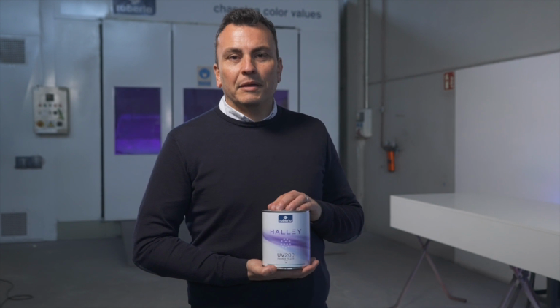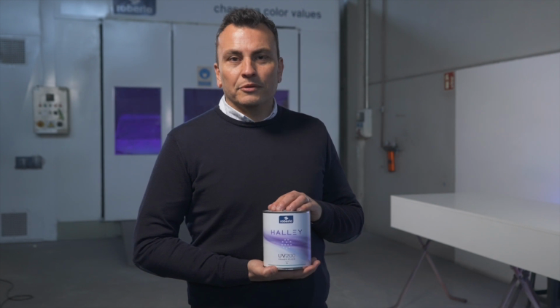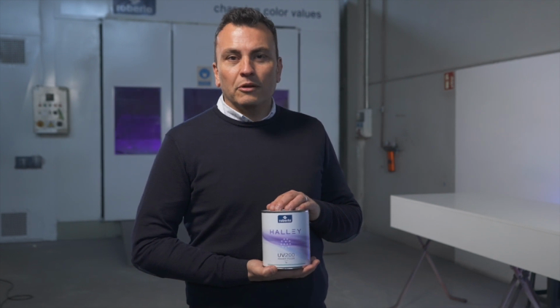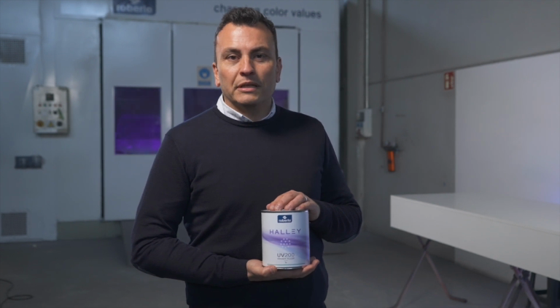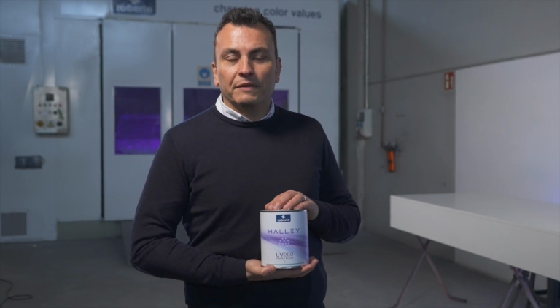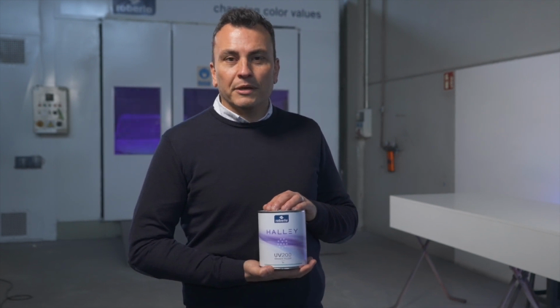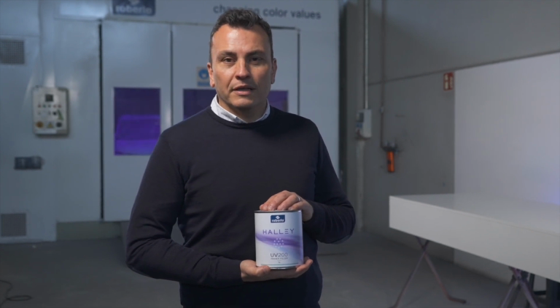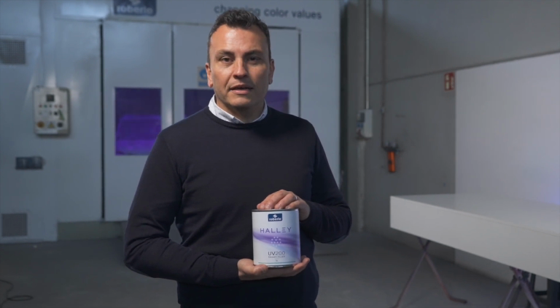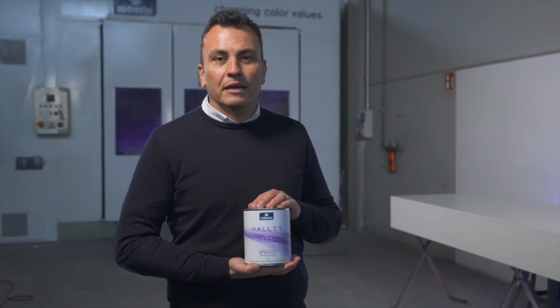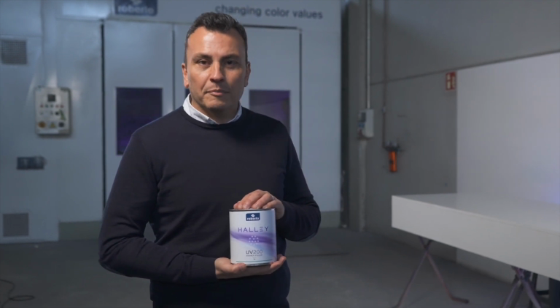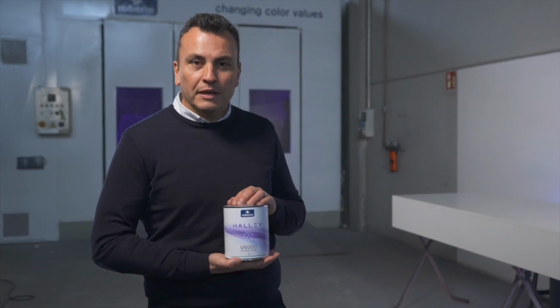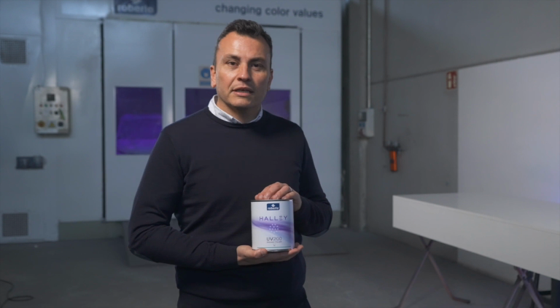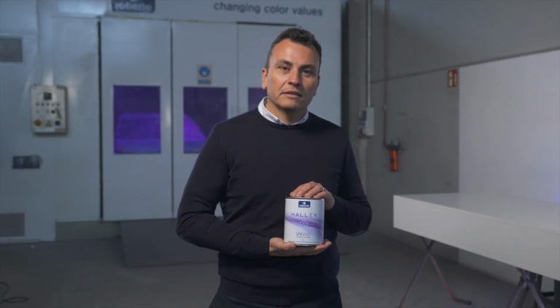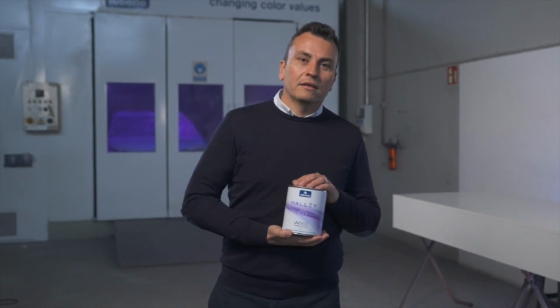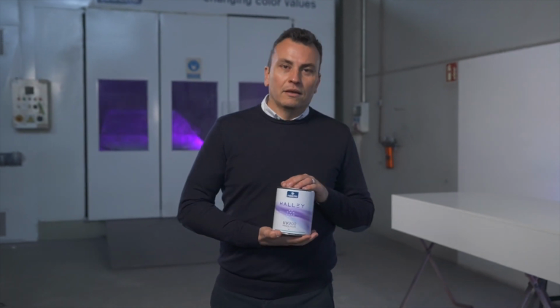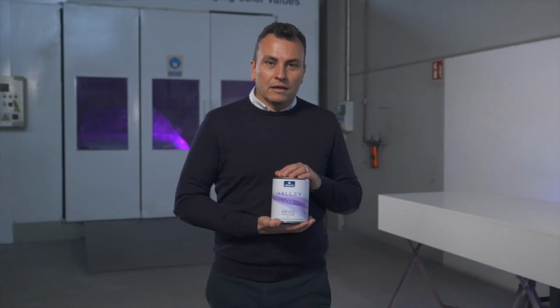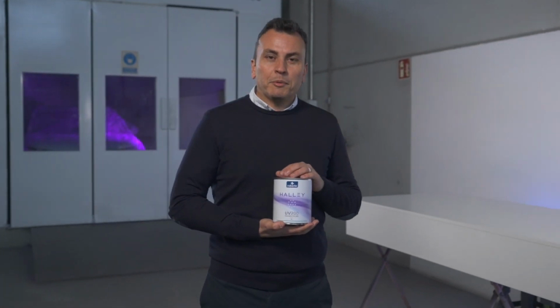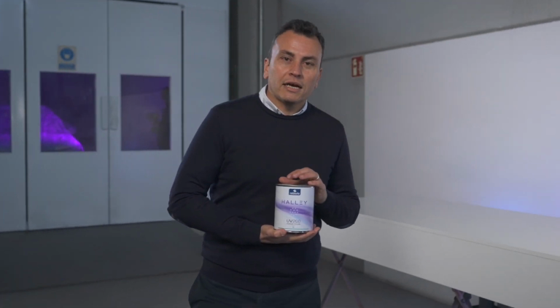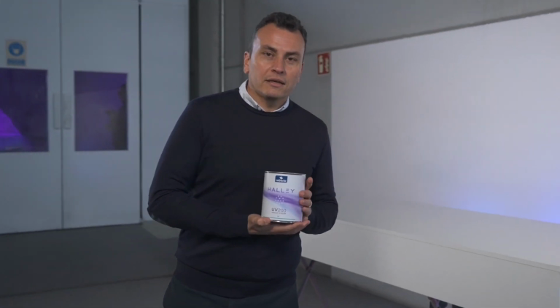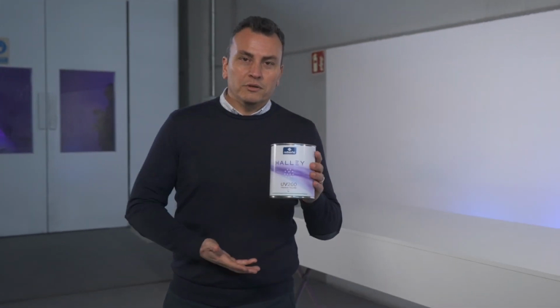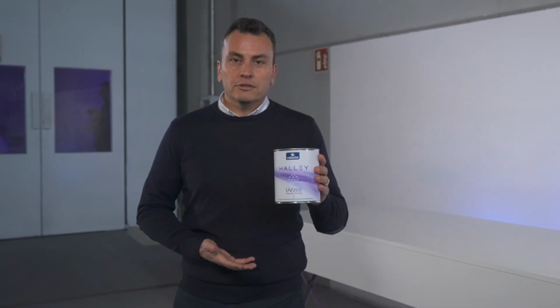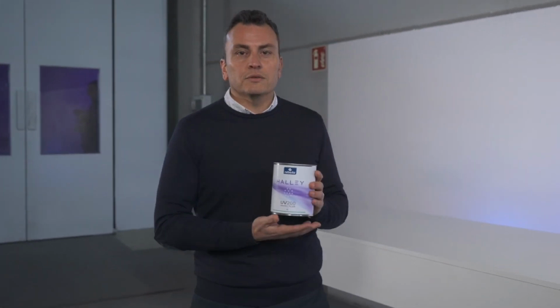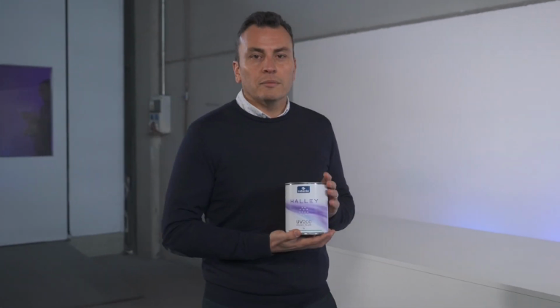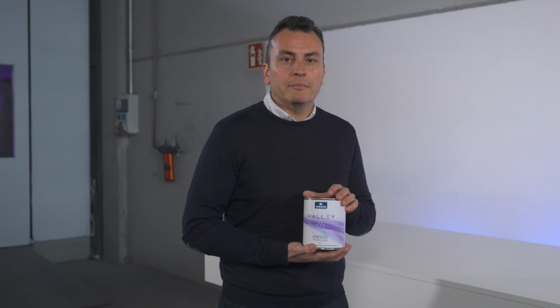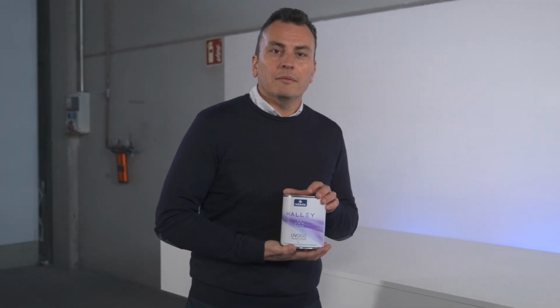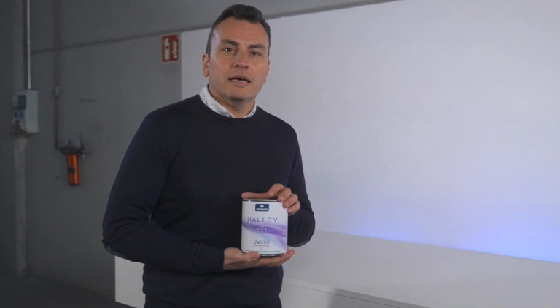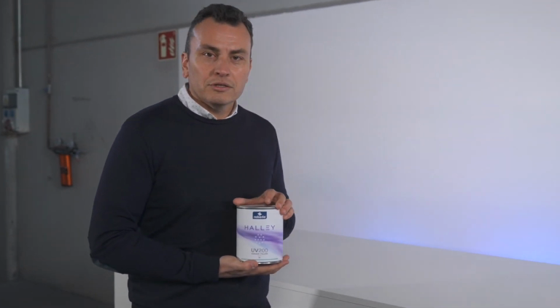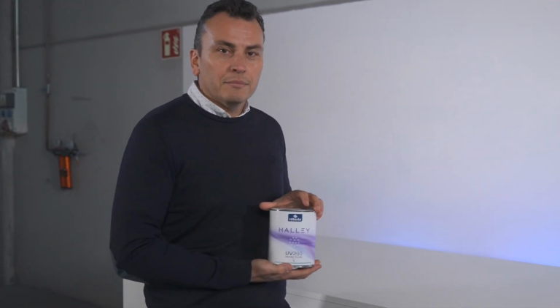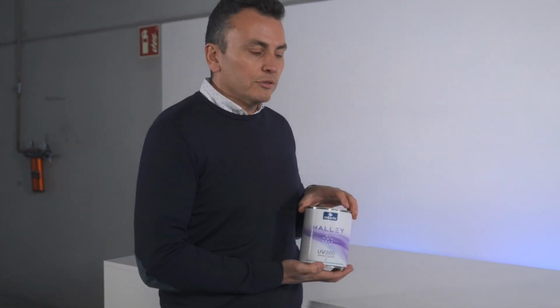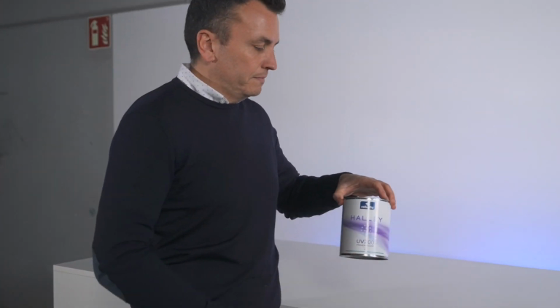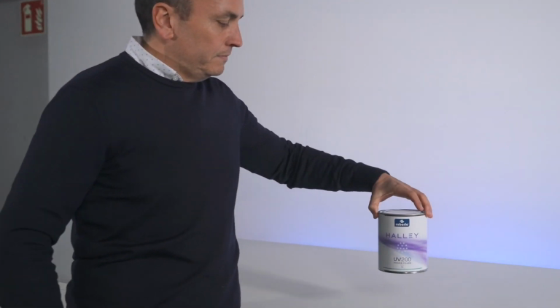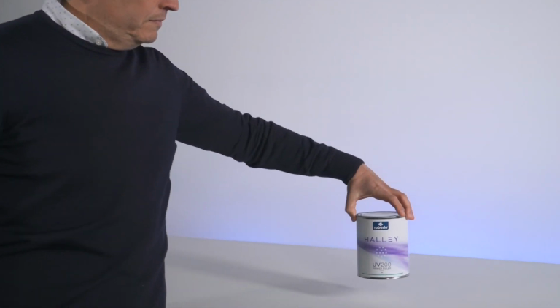Haley is Roberlo's range of ultraviolet drying products for refinishing. Haley's first product is the UV200, a primer that allows a panel to be primed in less than 10 minutes.